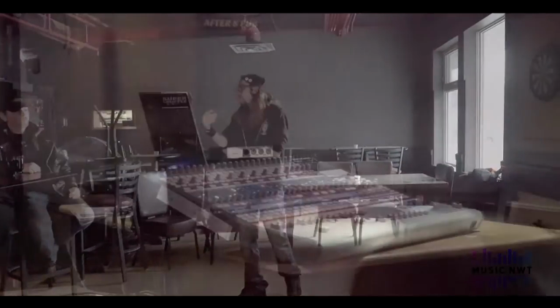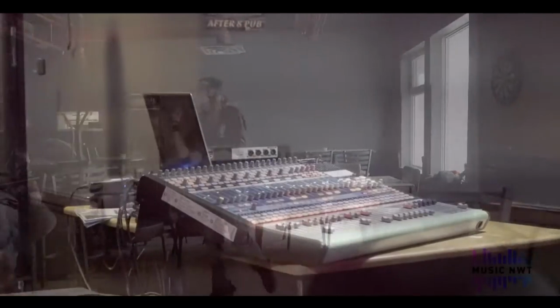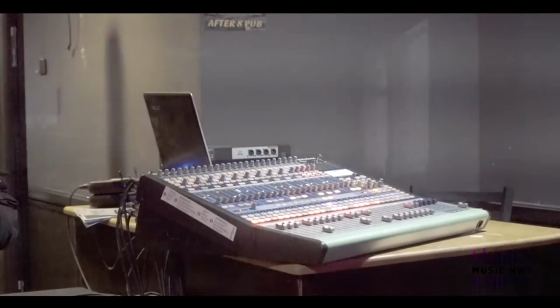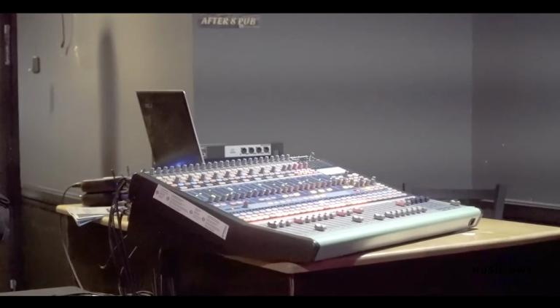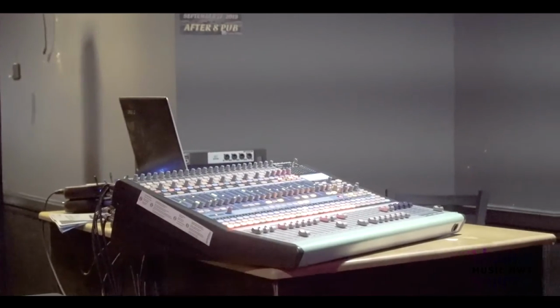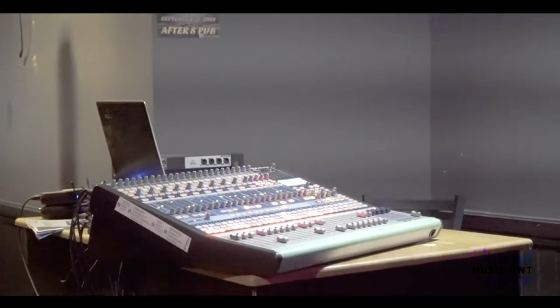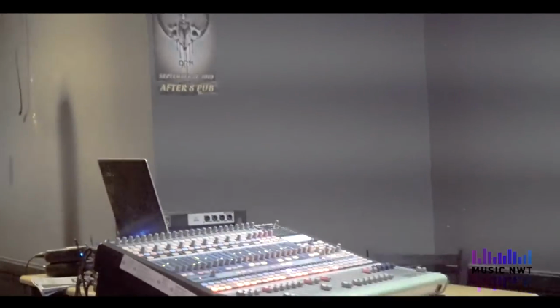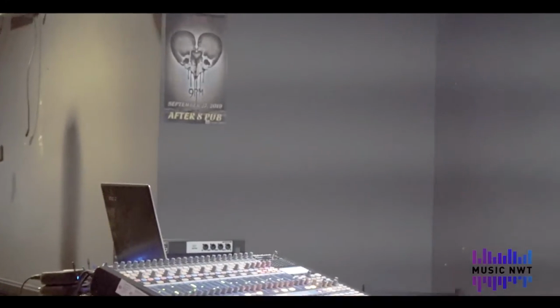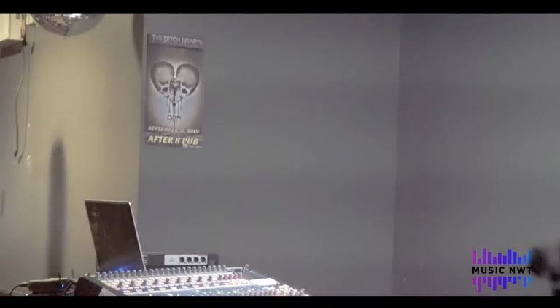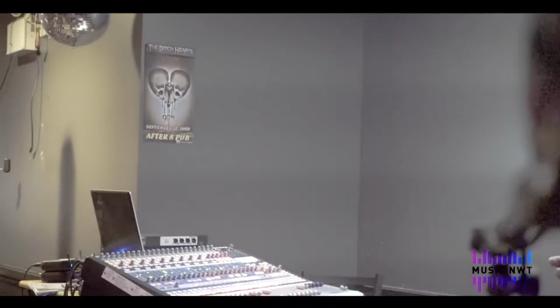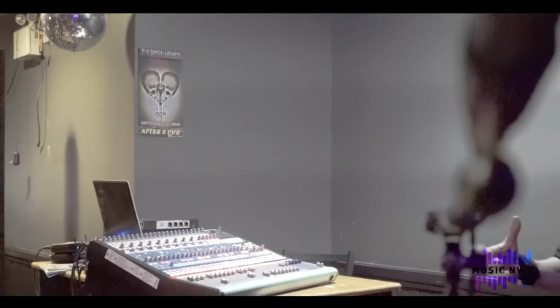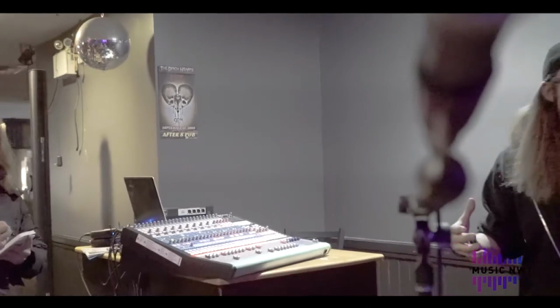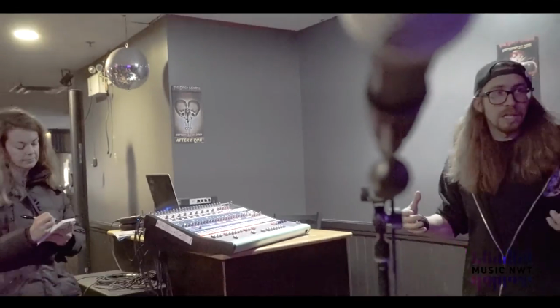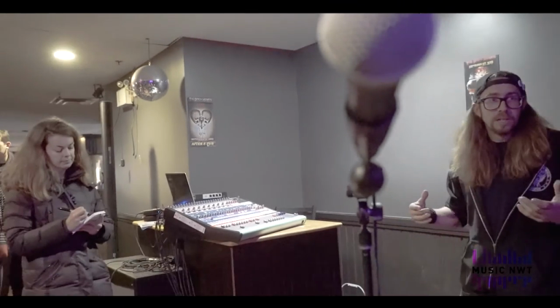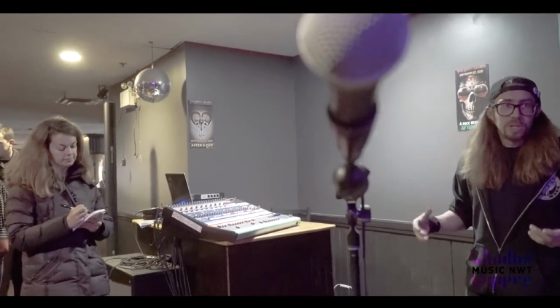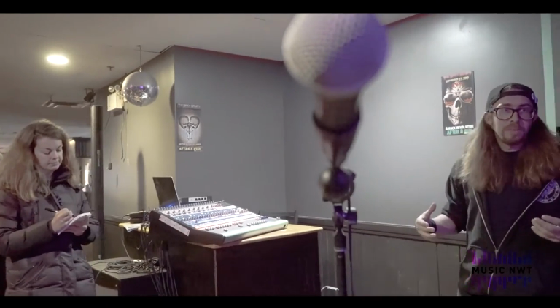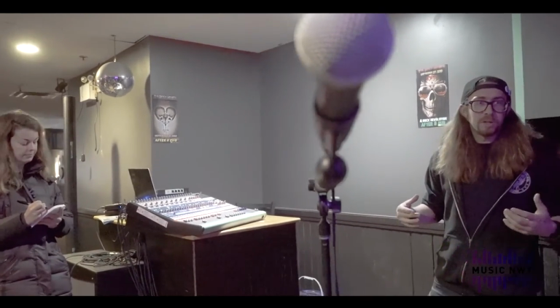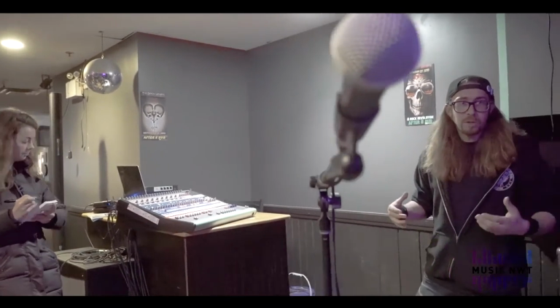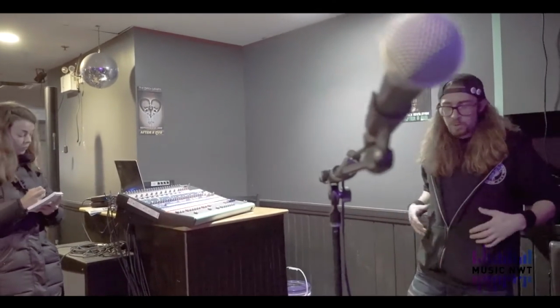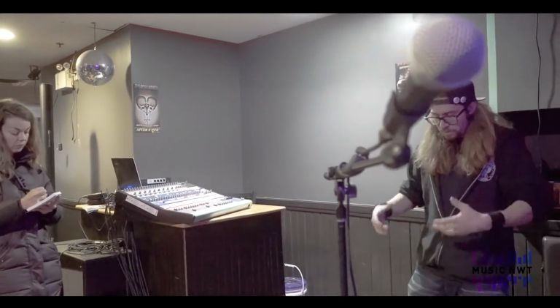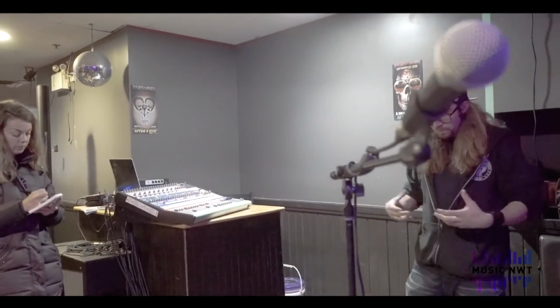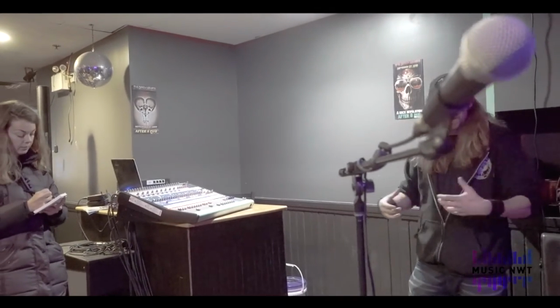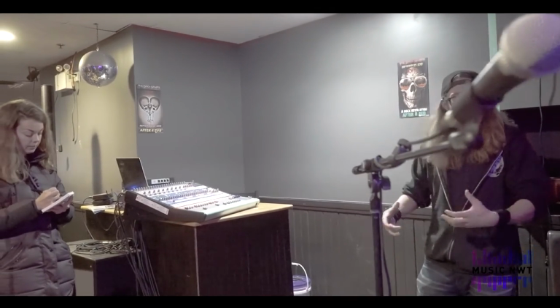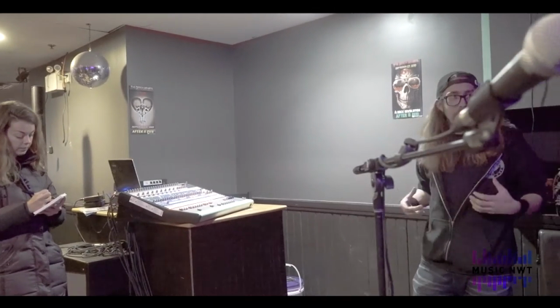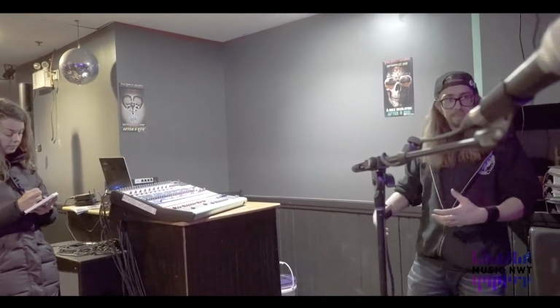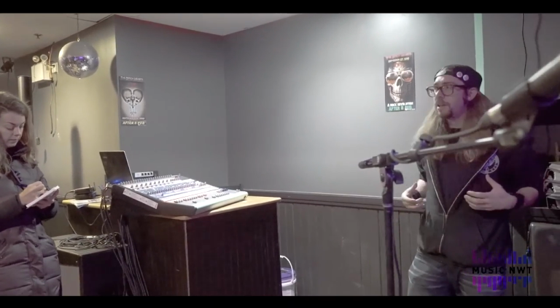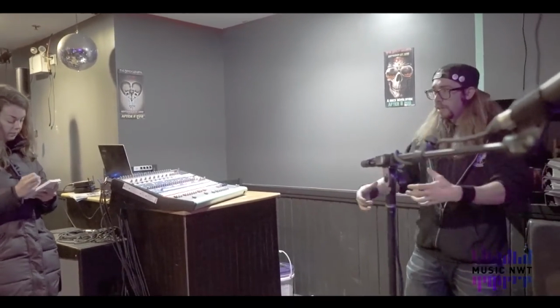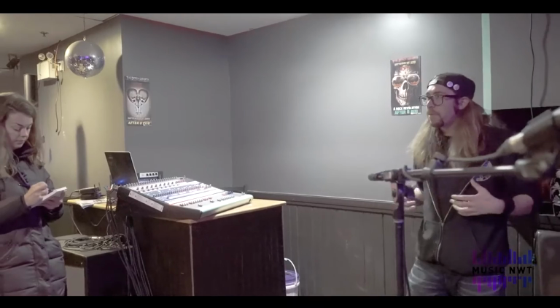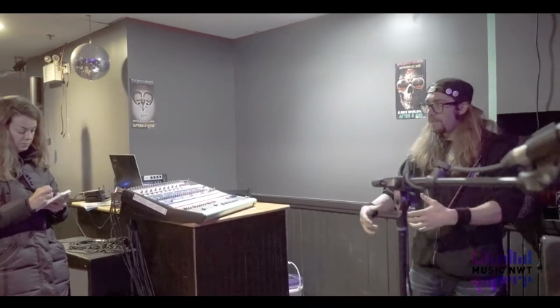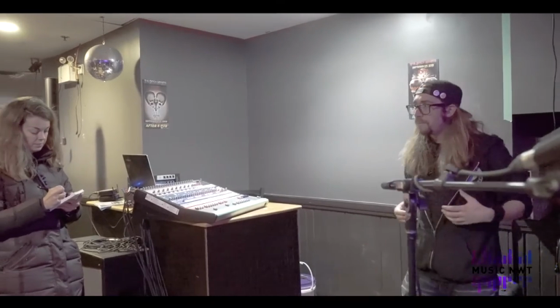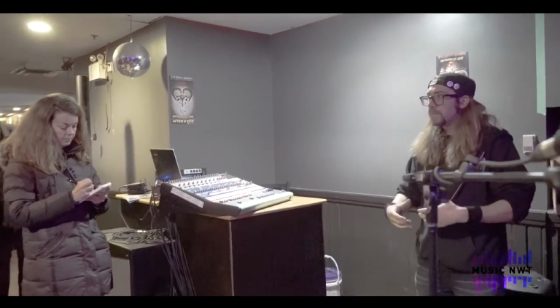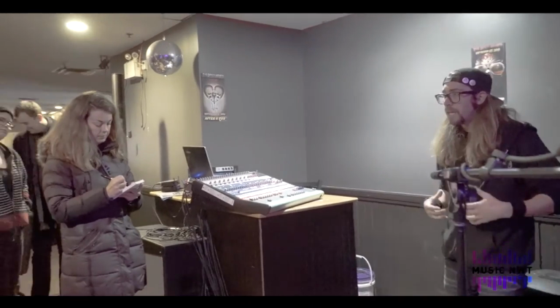The kick drum with the bass guitar — they're essentially doing the same thing. They're providing that thump, that rhythm, like feeling that kick.